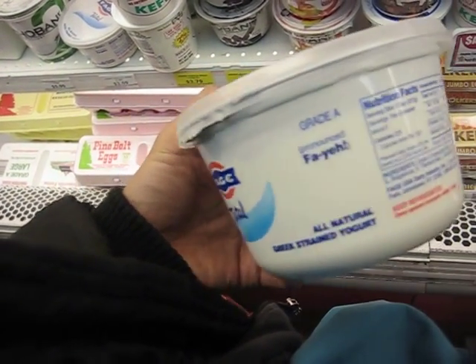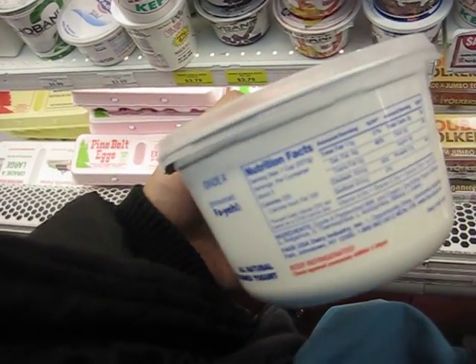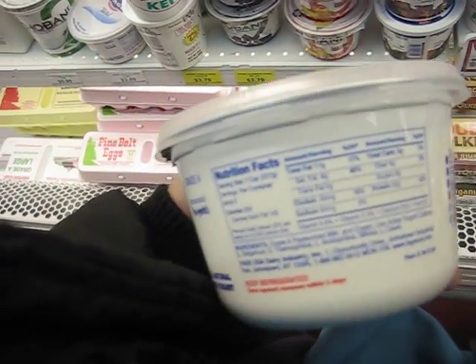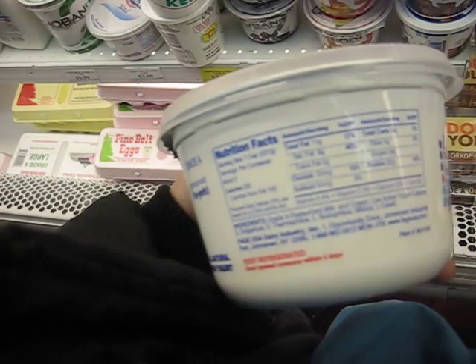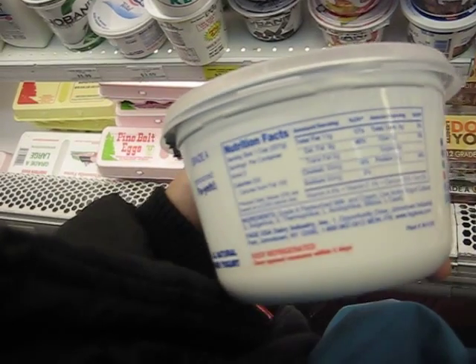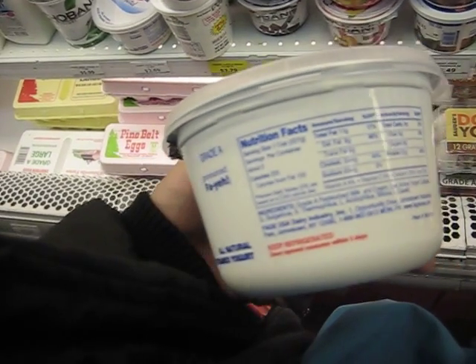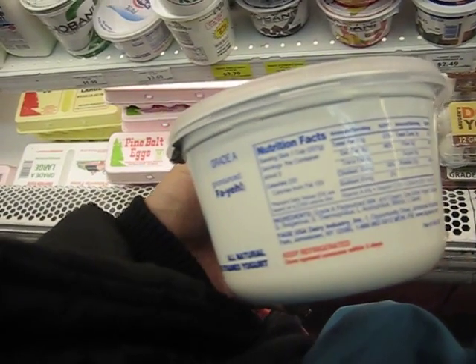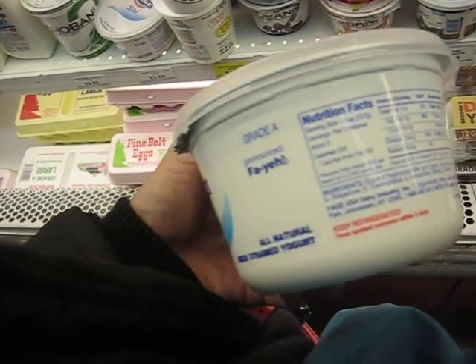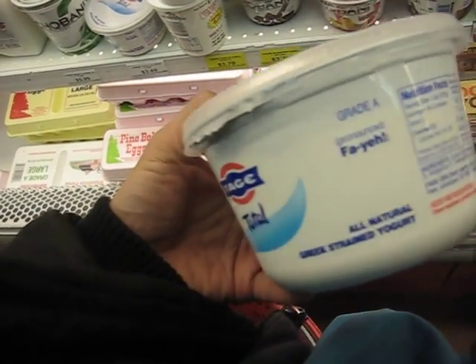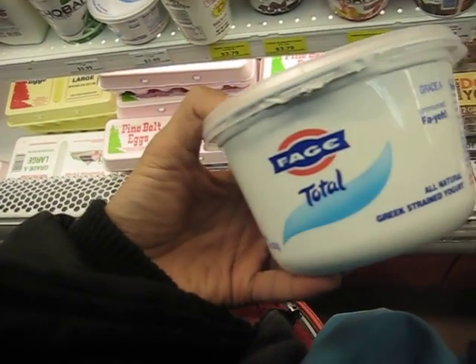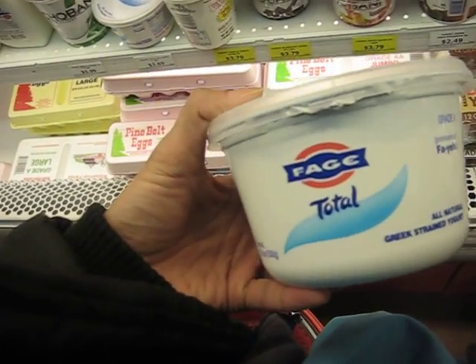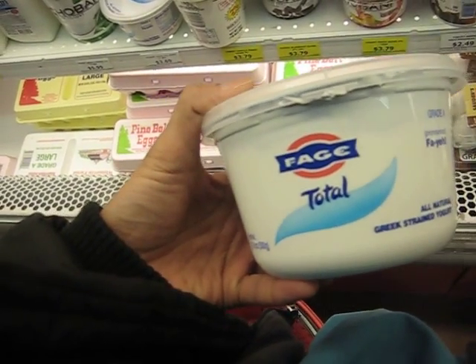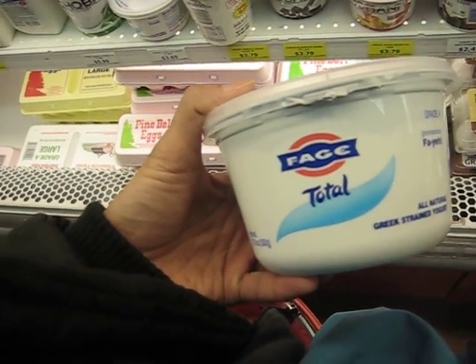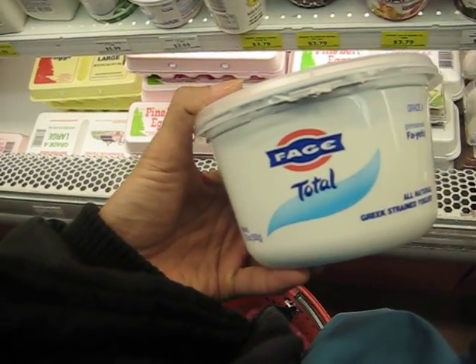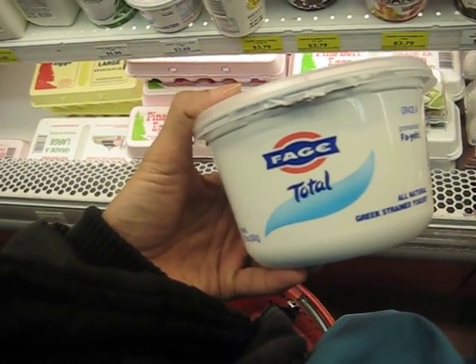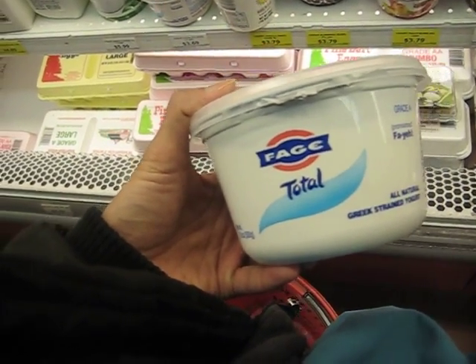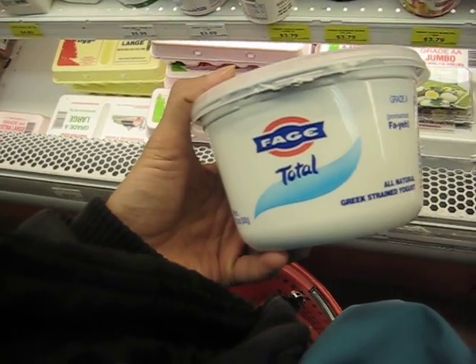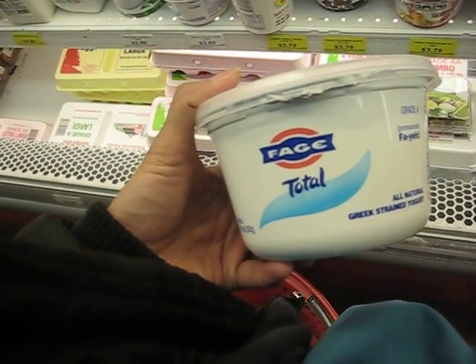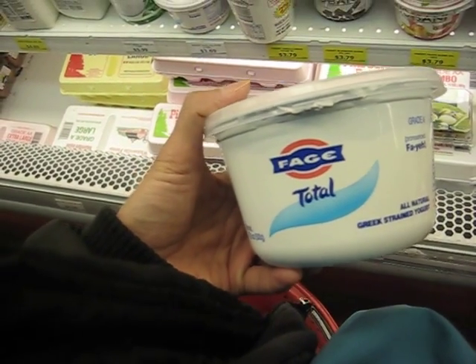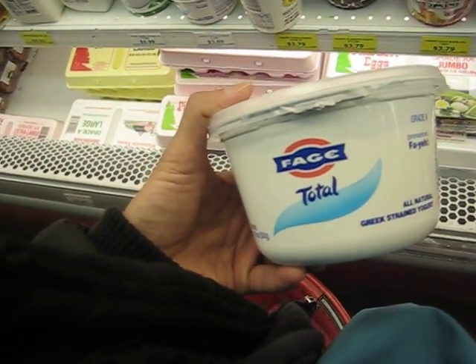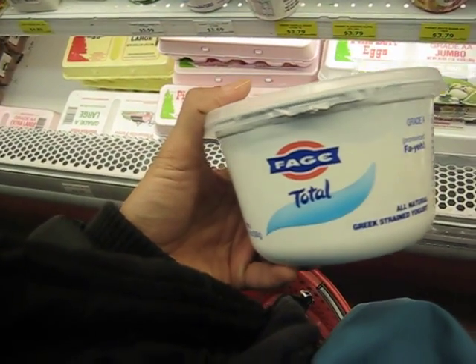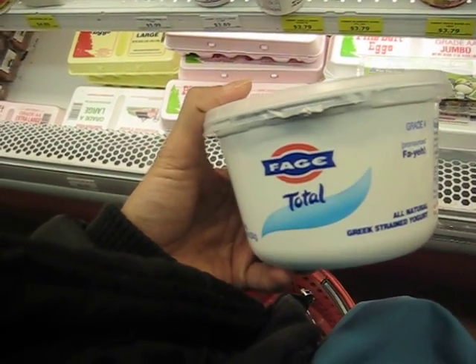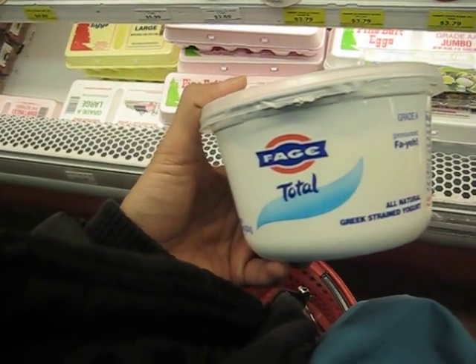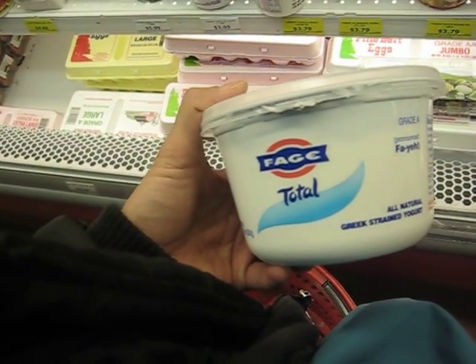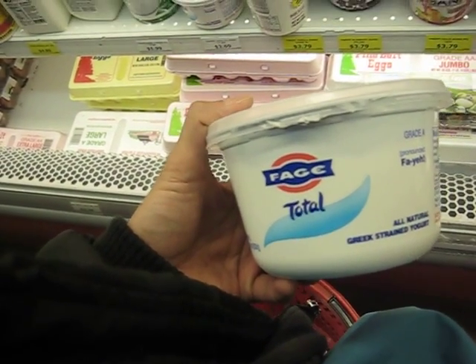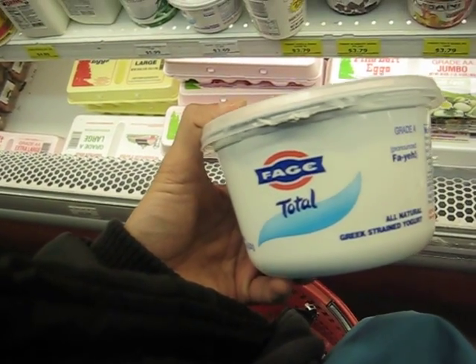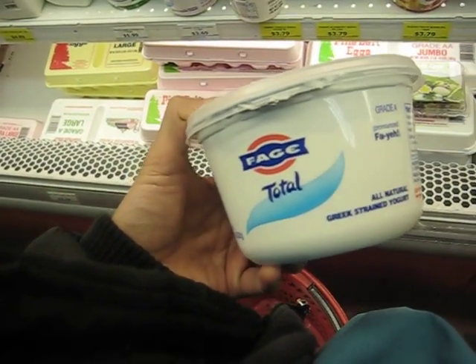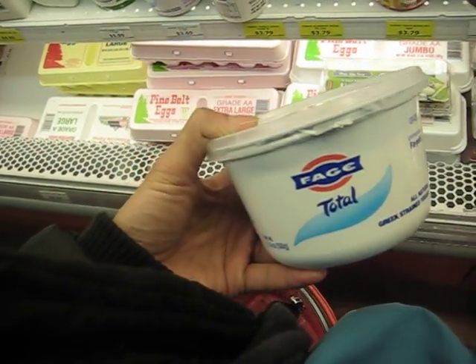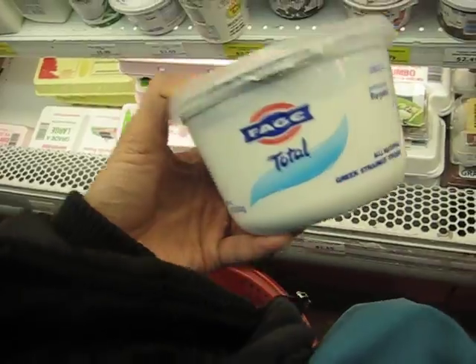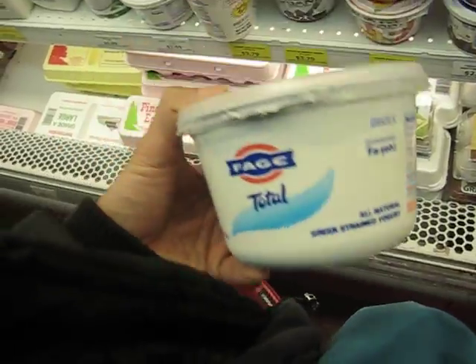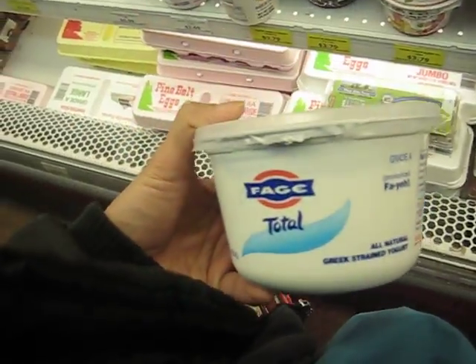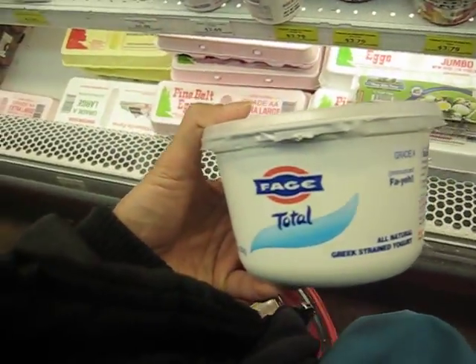I was actually looking for Turkish style yogurt, which is similar to Greek yogurt — a little cheaper, a little higher in fat, but it's very good. But this is the other alternative.